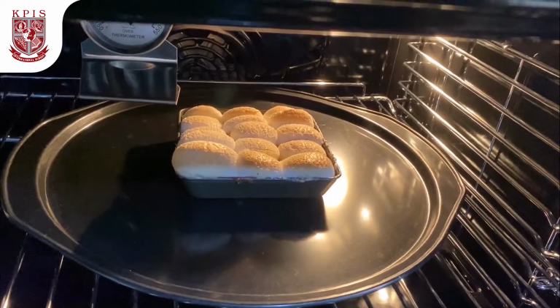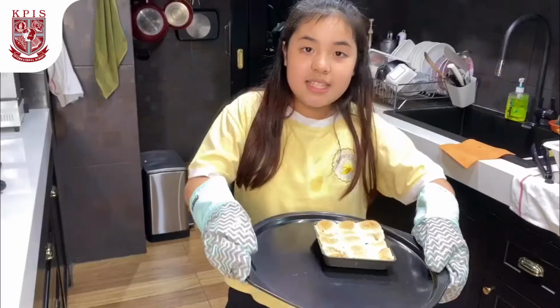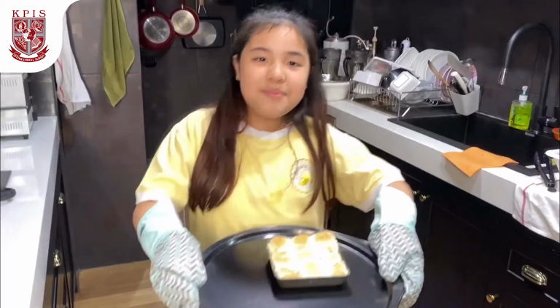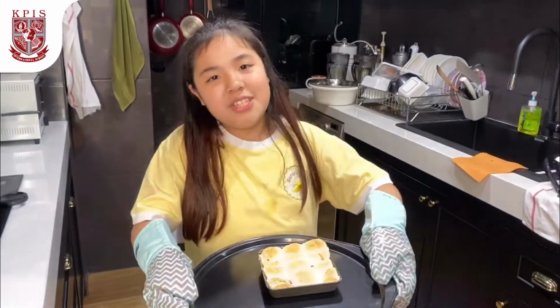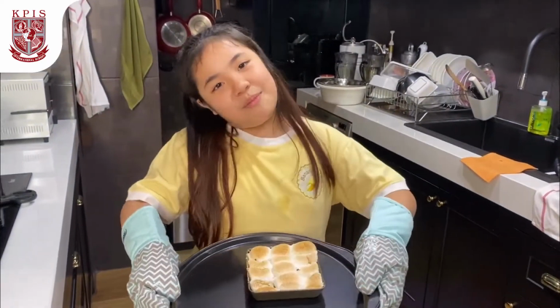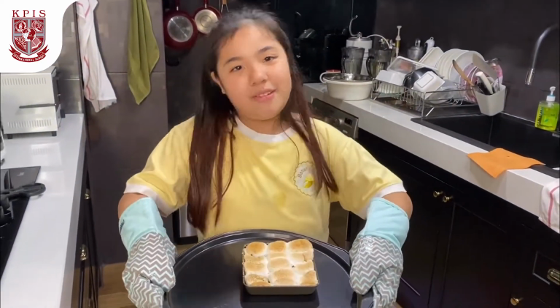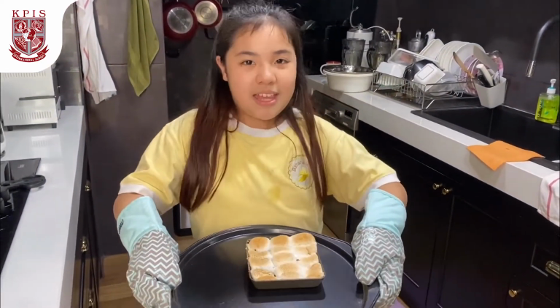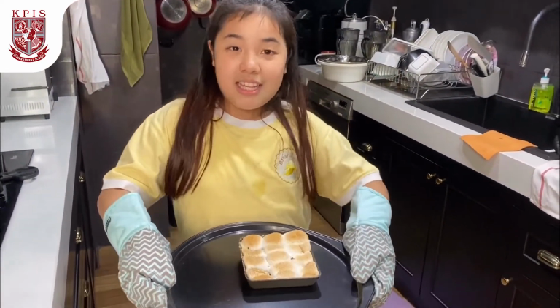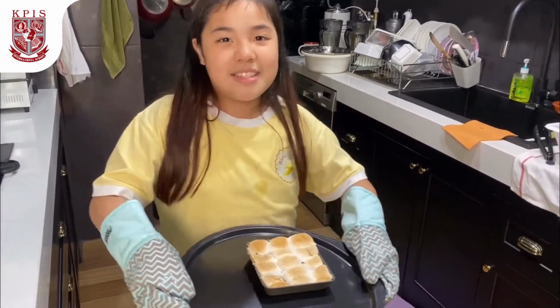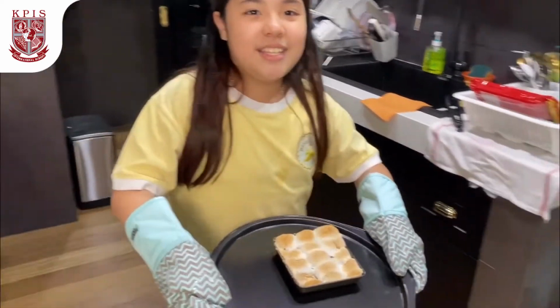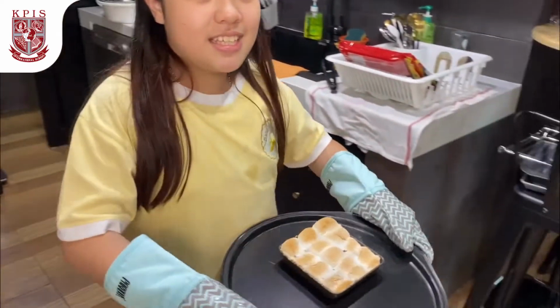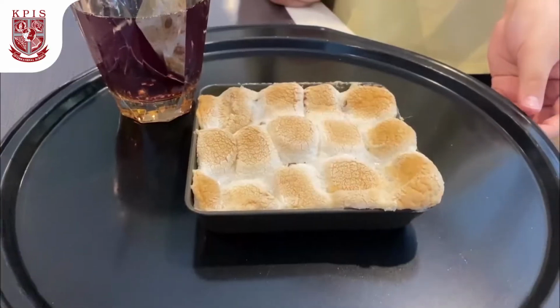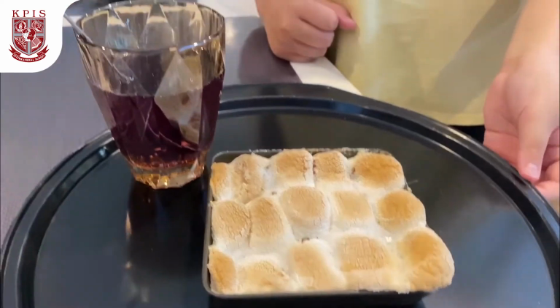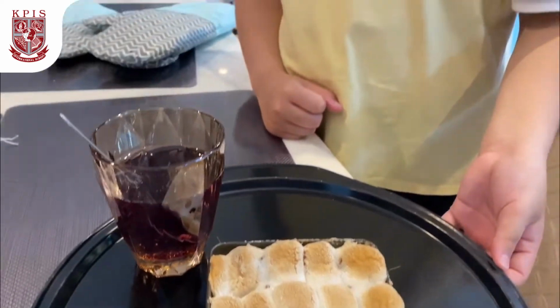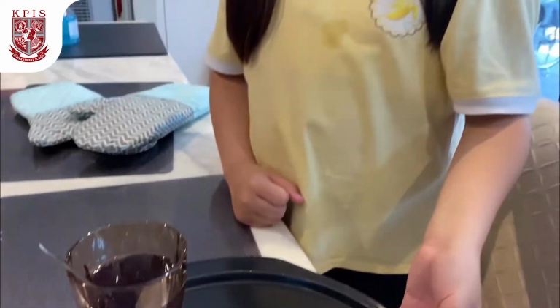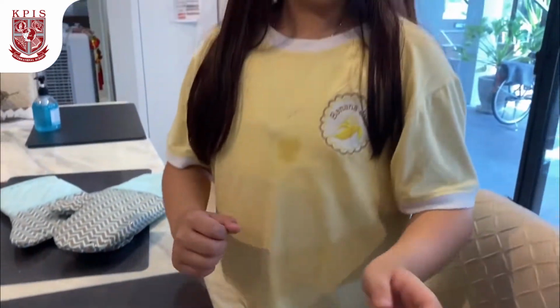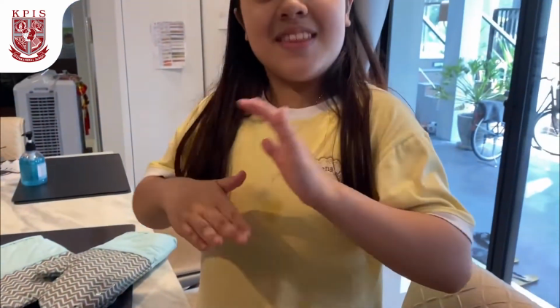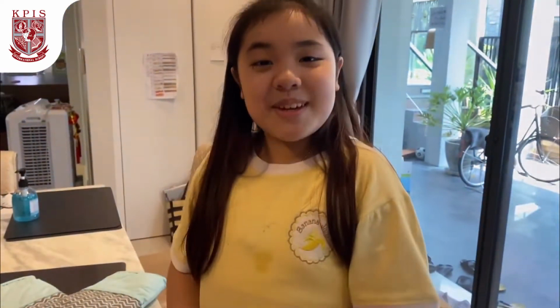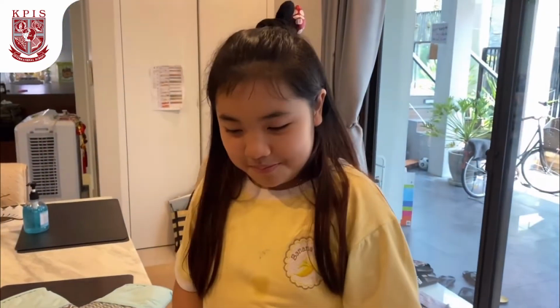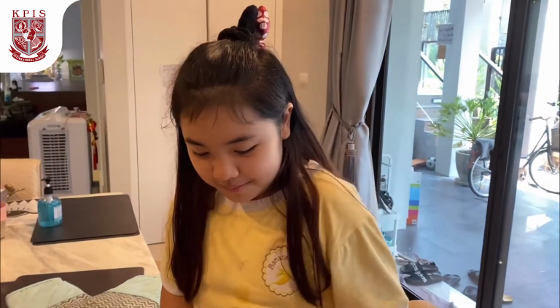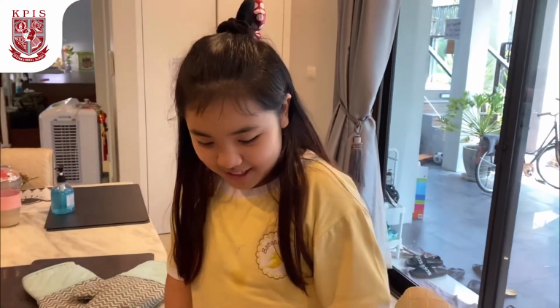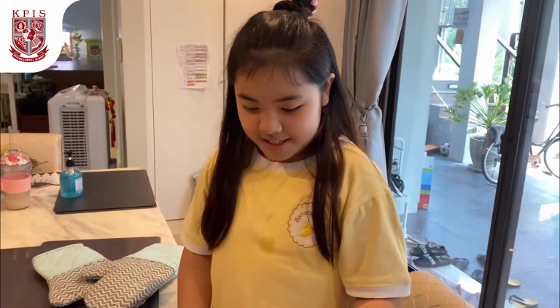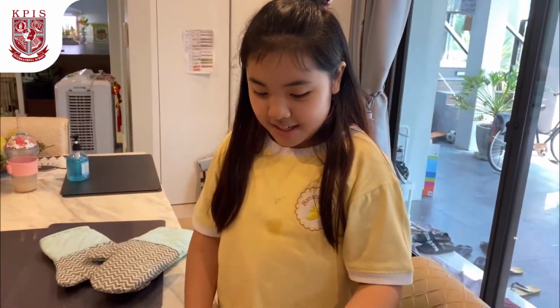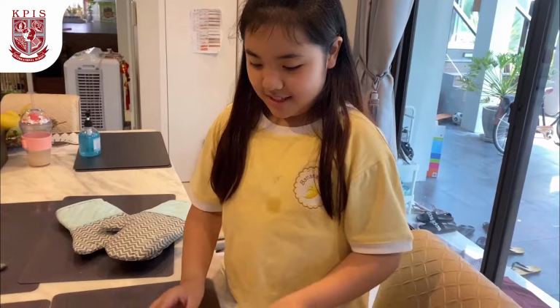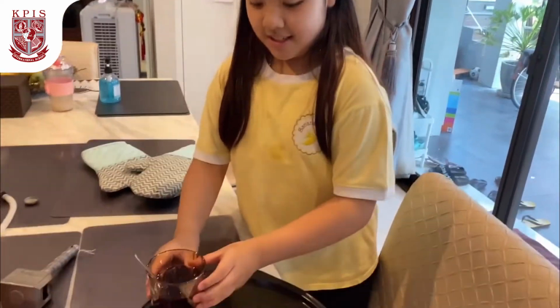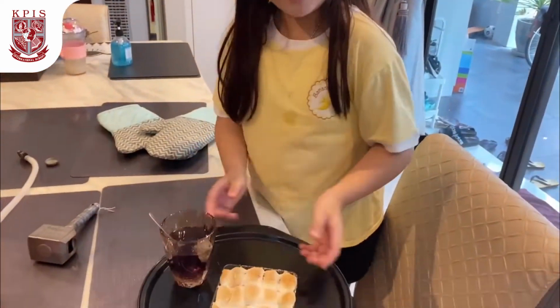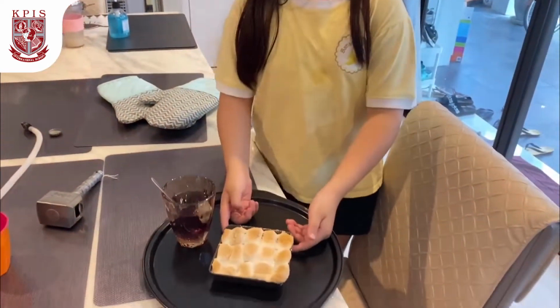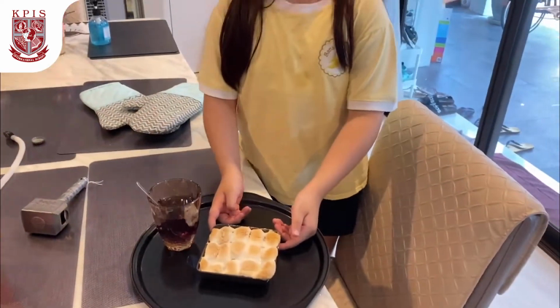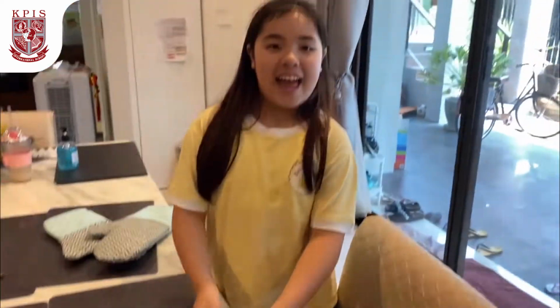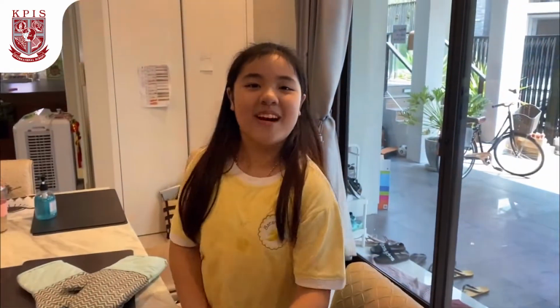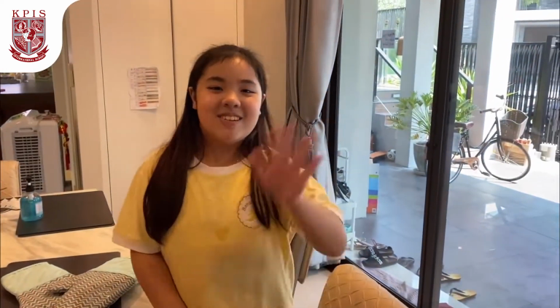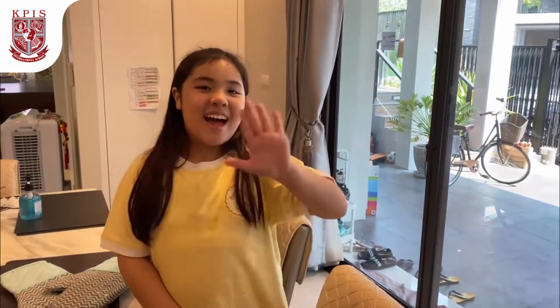So I'm done with the chocolate marshmallow dip and let's go outside. This is my complete recipe — the drink and the dessert. I hope you guys enjoy. Bye!